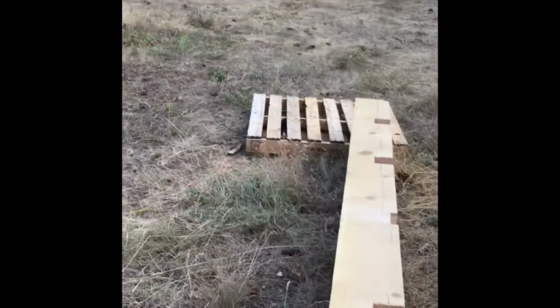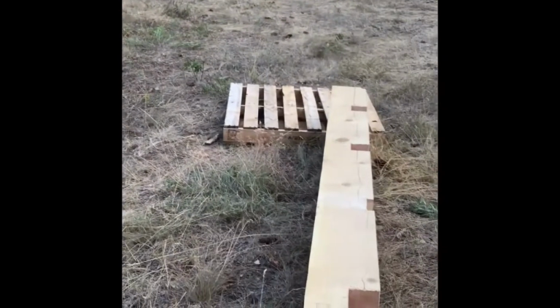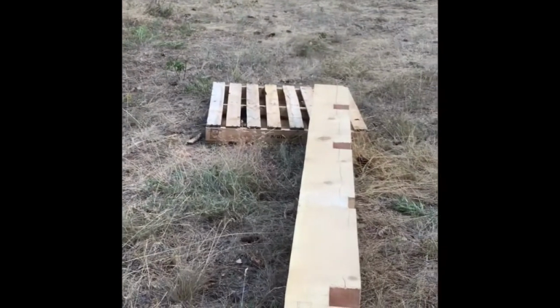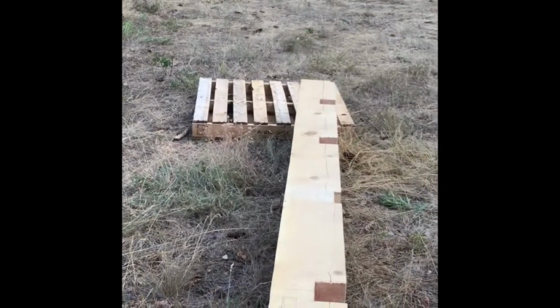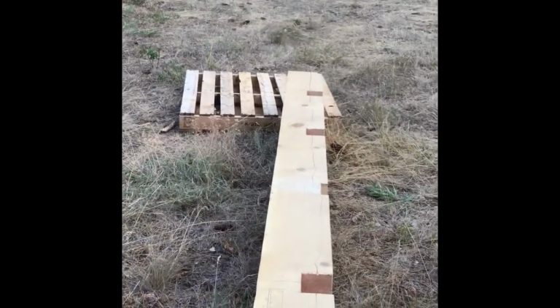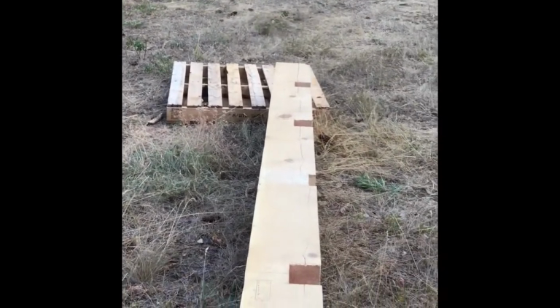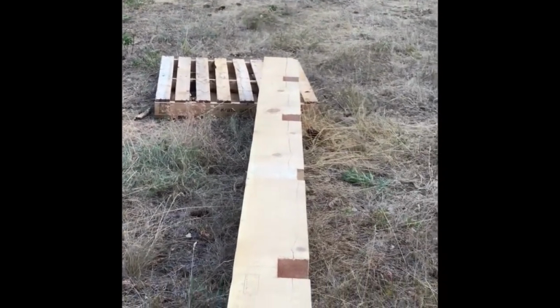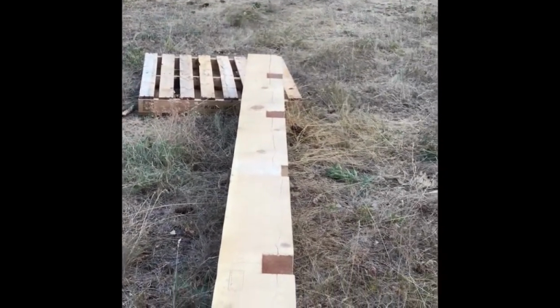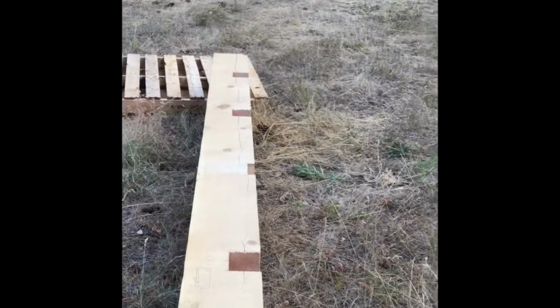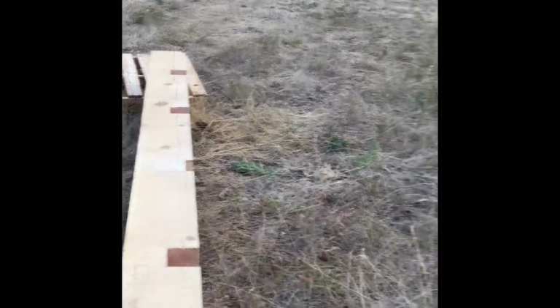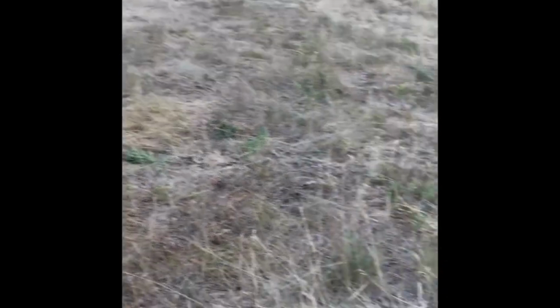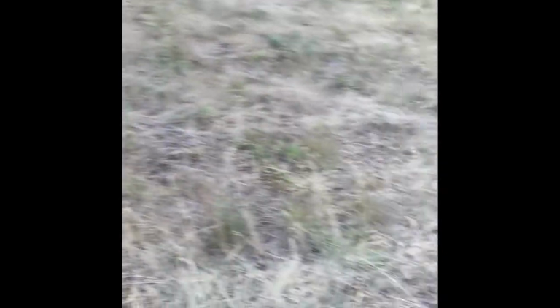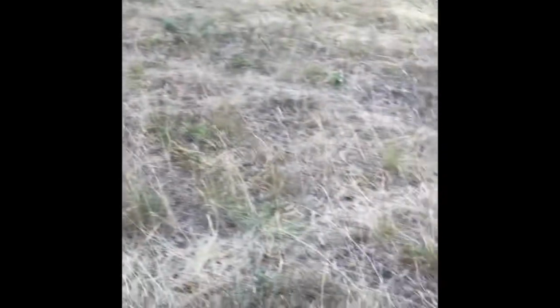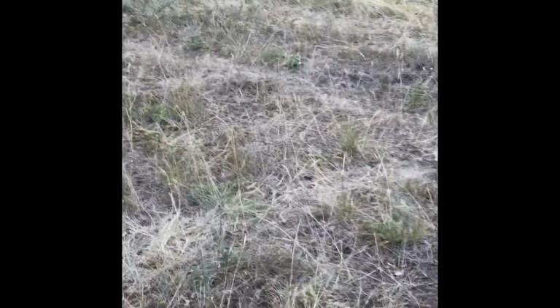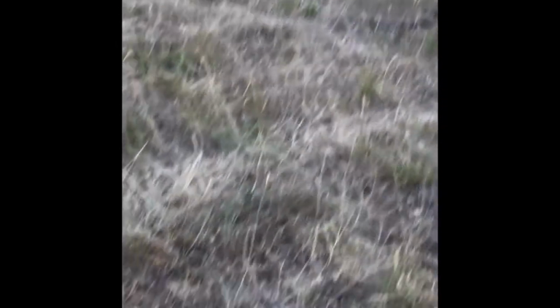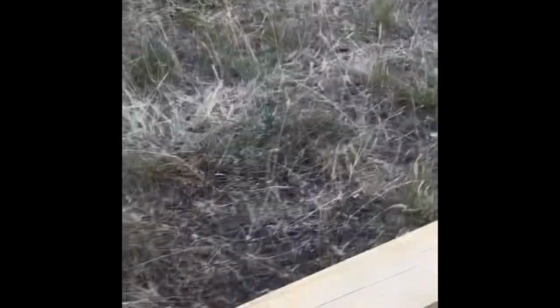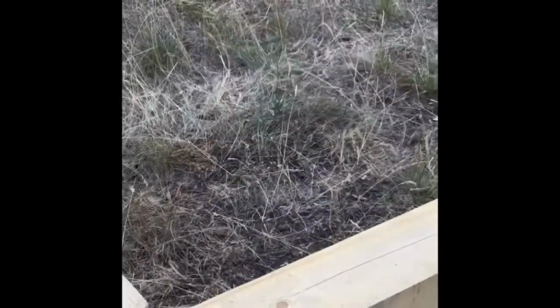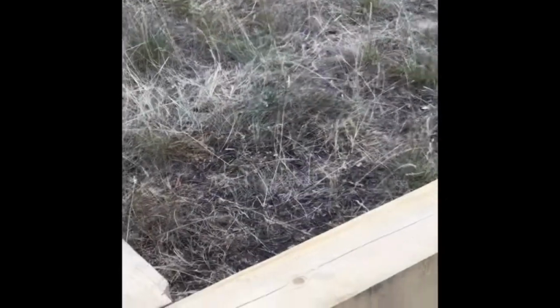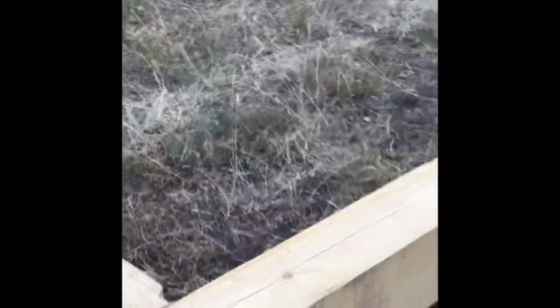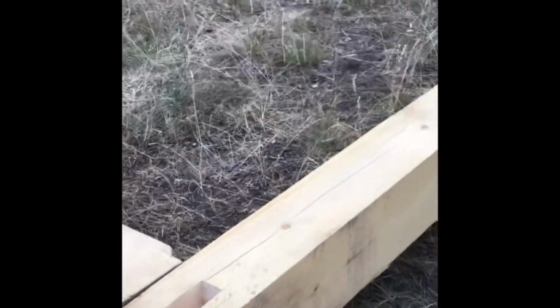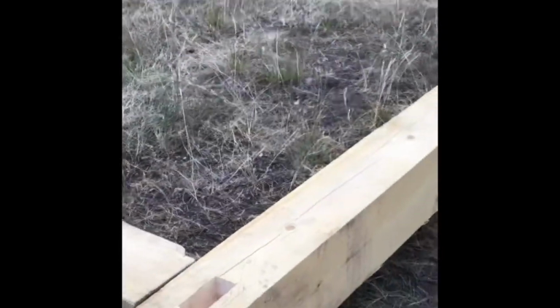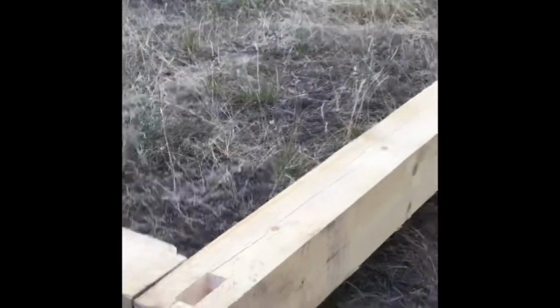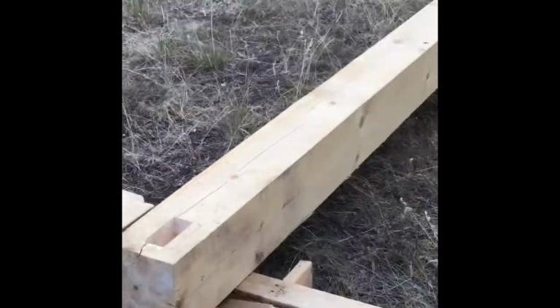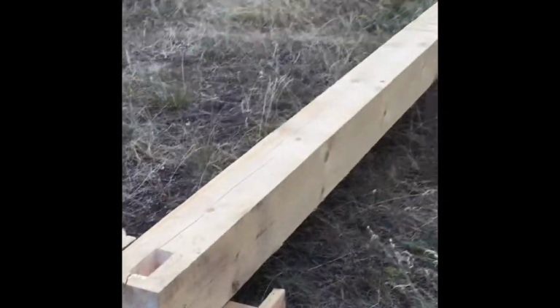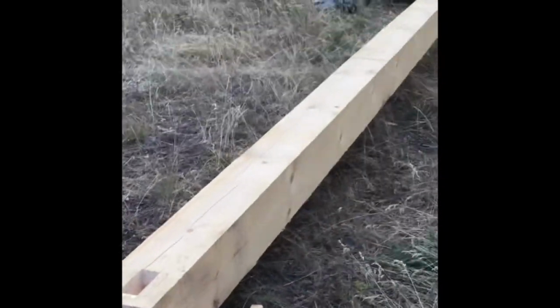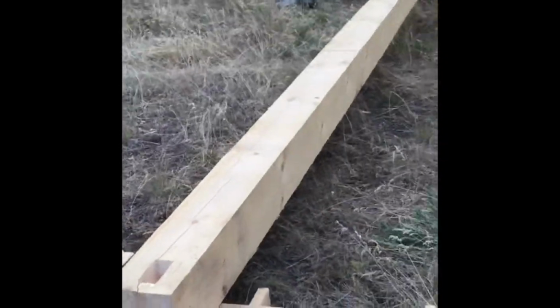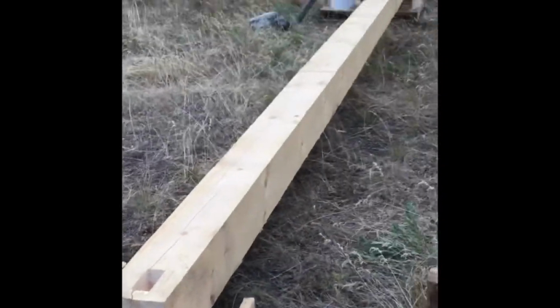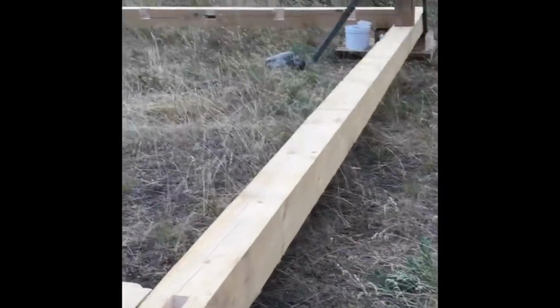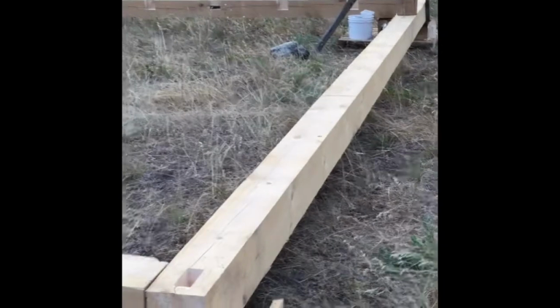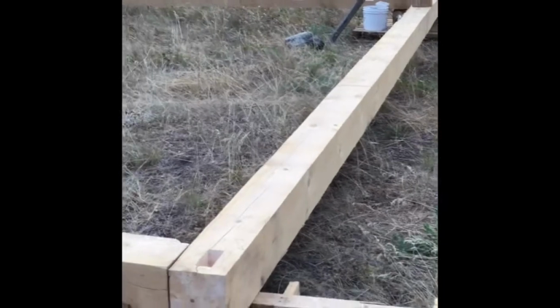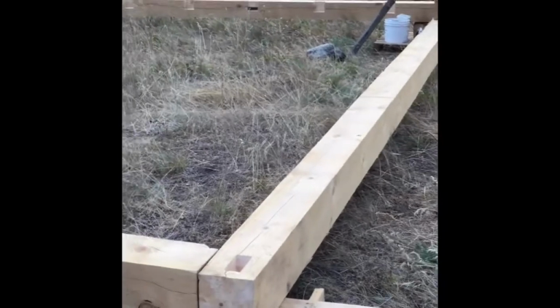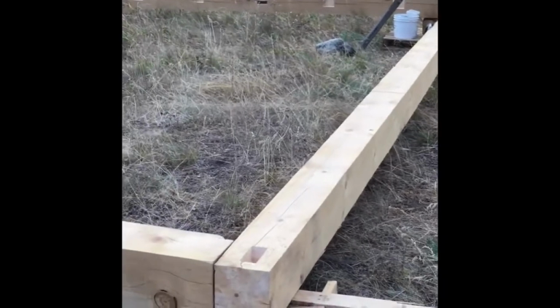So that was the task for today. Hopefully we'll finish up that second long sill.